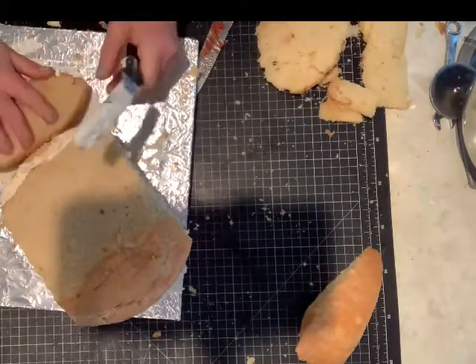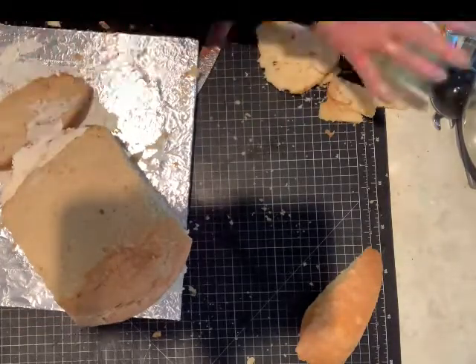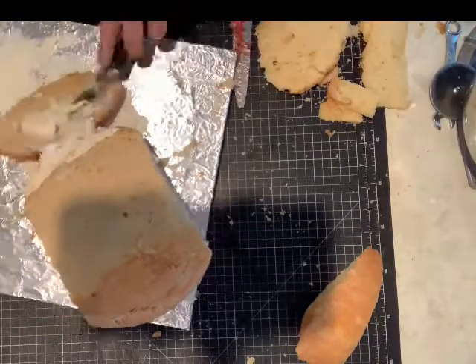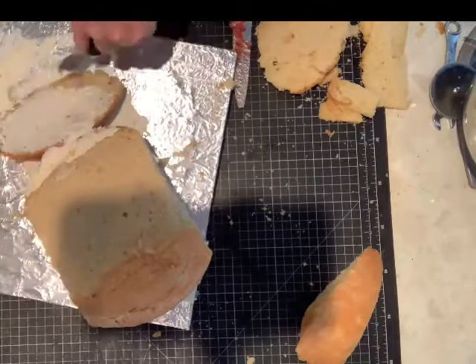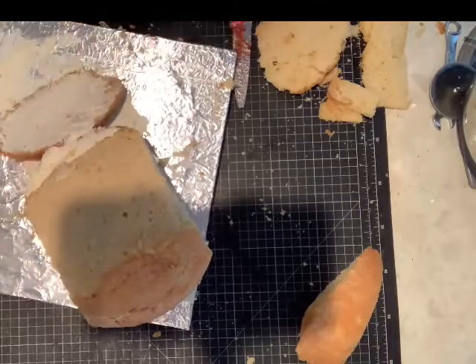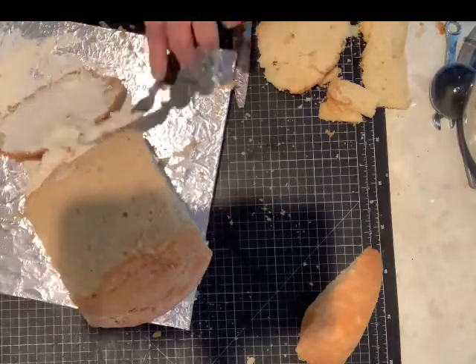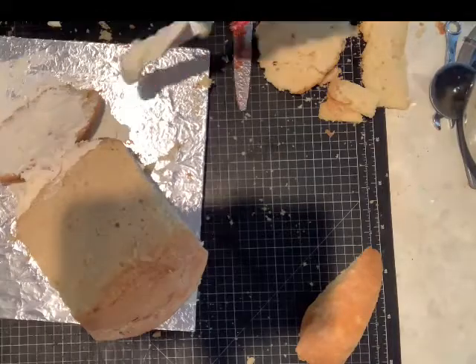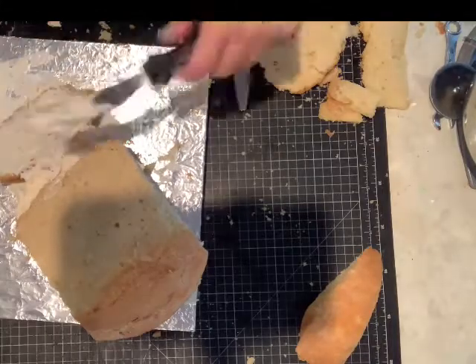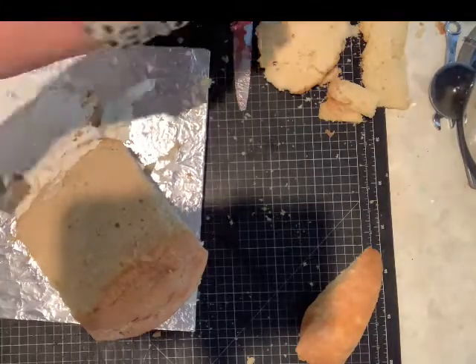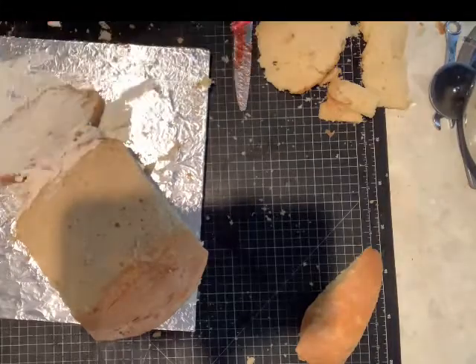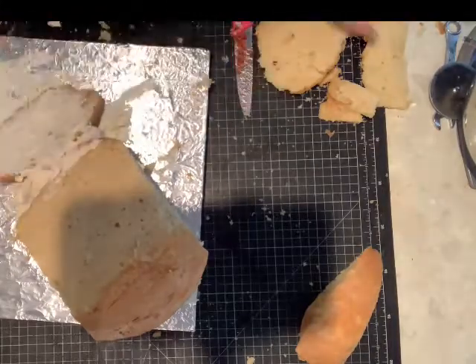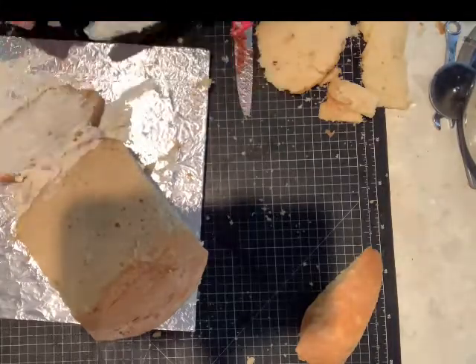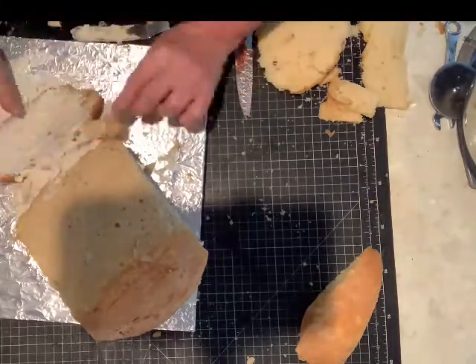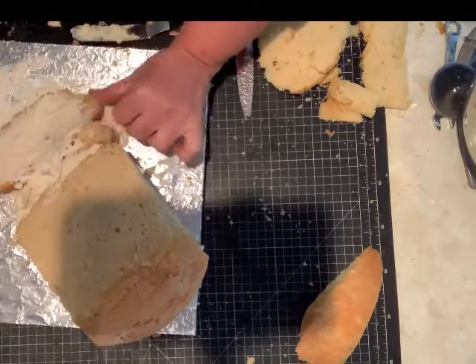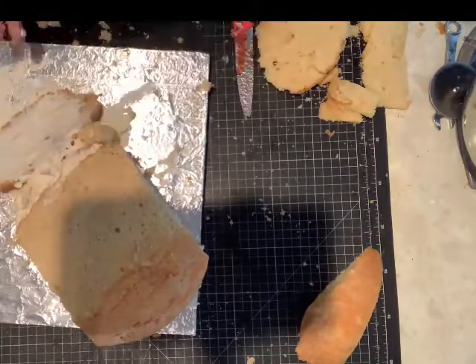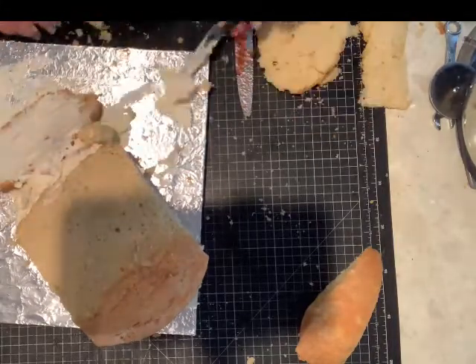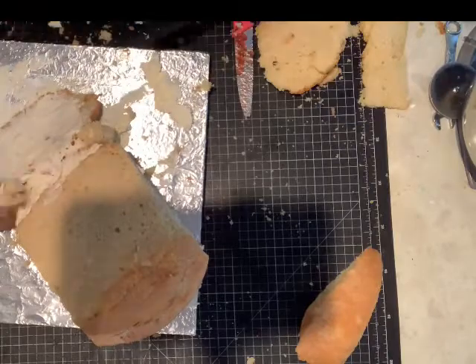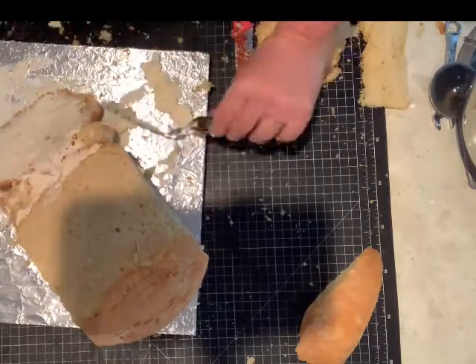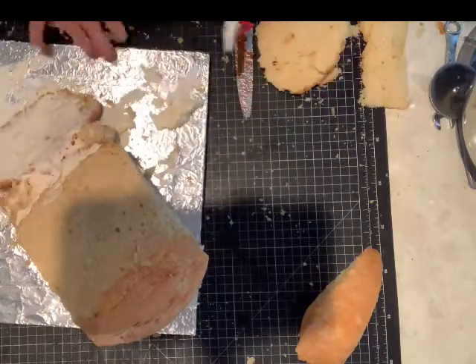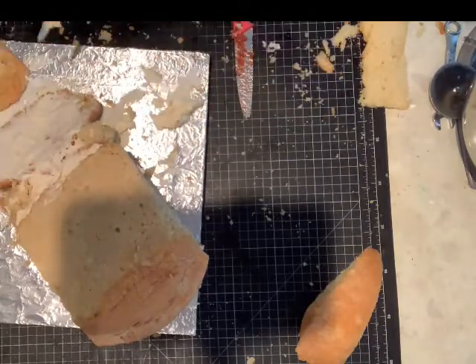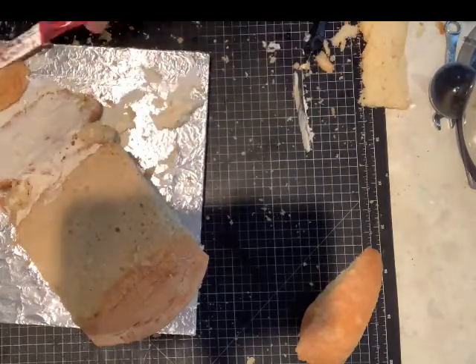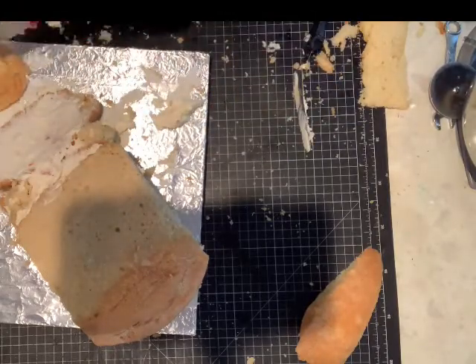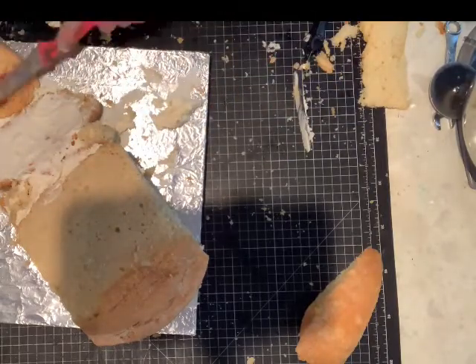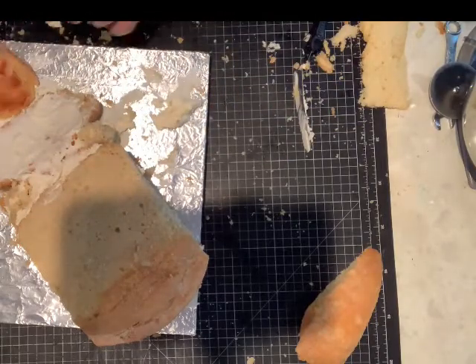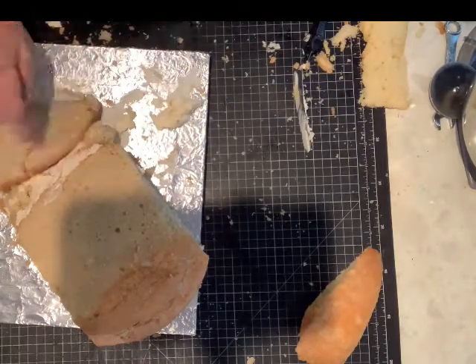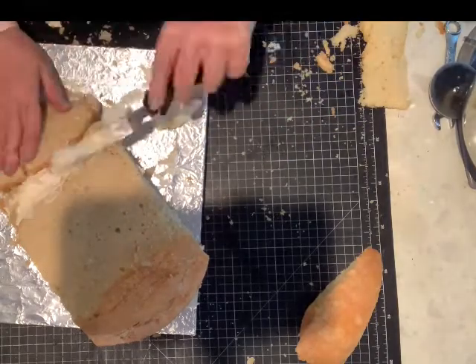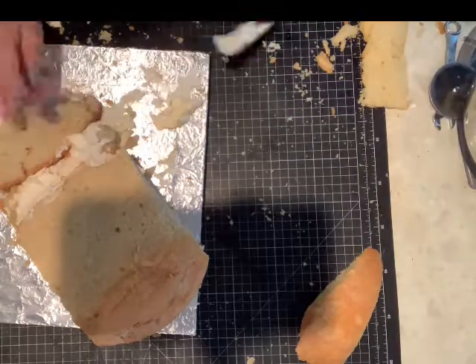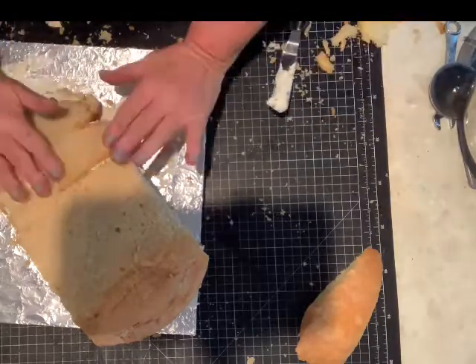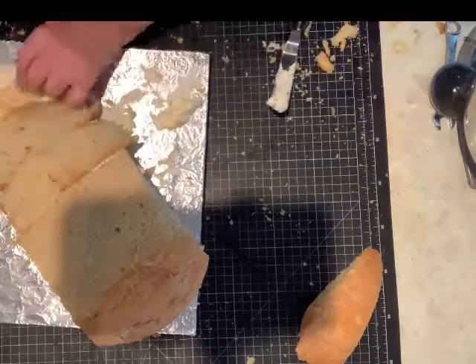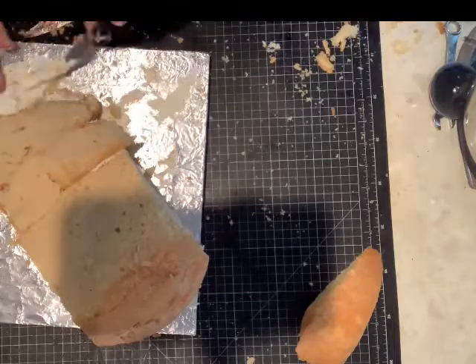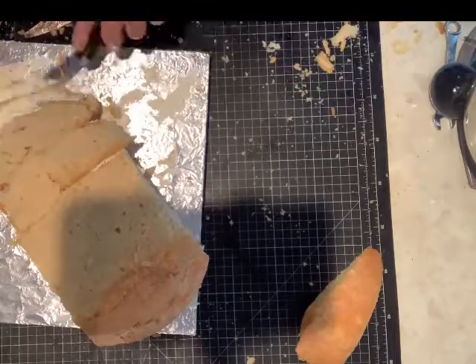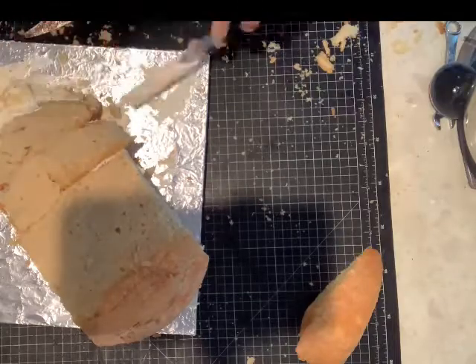All I've done is cut off the sides and sloped the cake downwards on a slope, then put the sides in front of the slope, and that forms the part before the head.